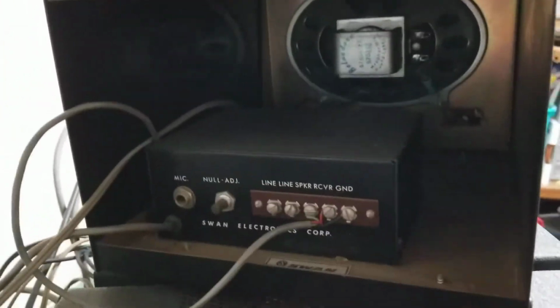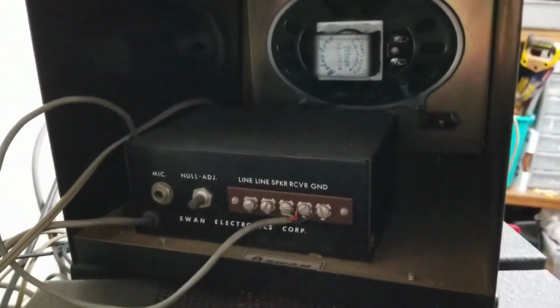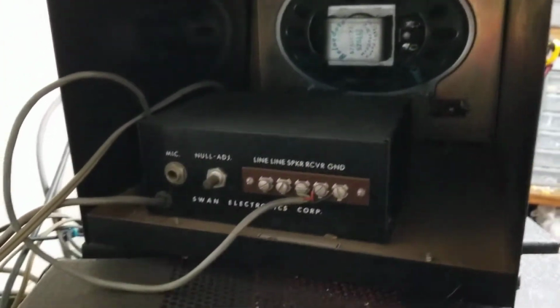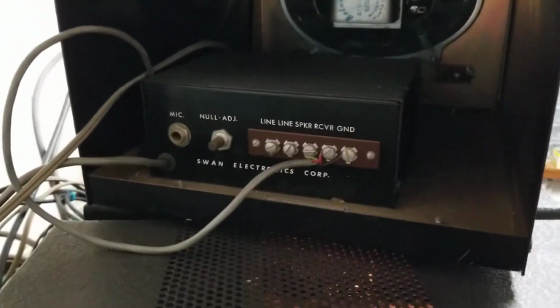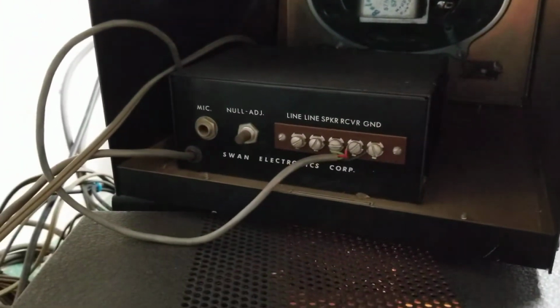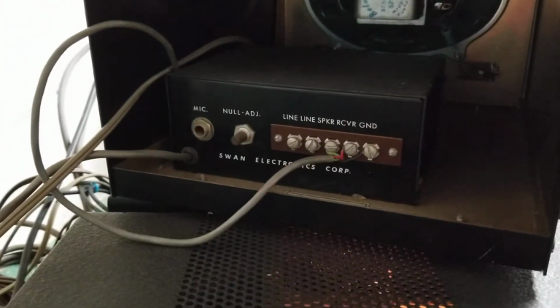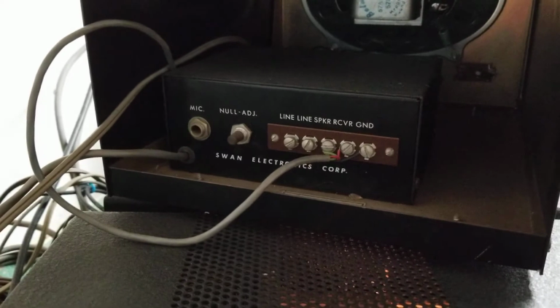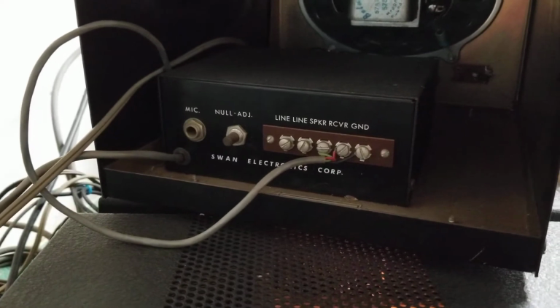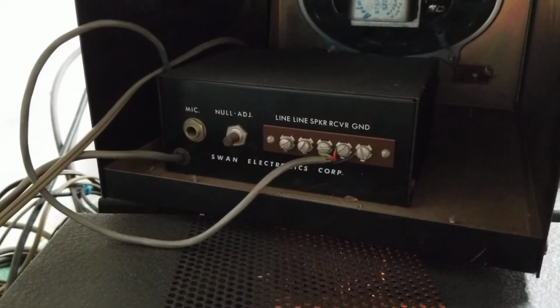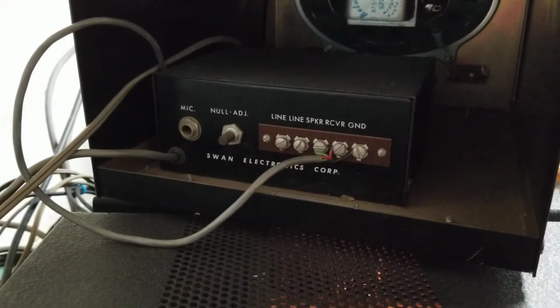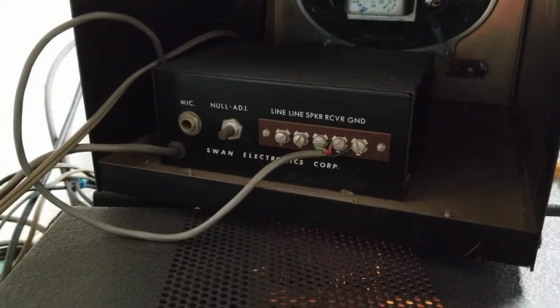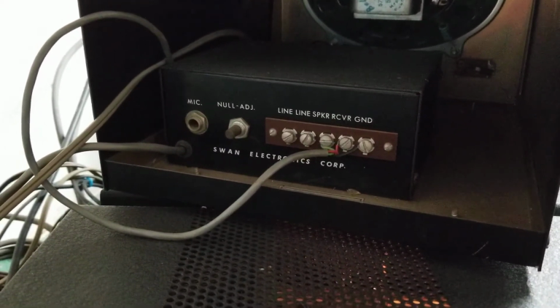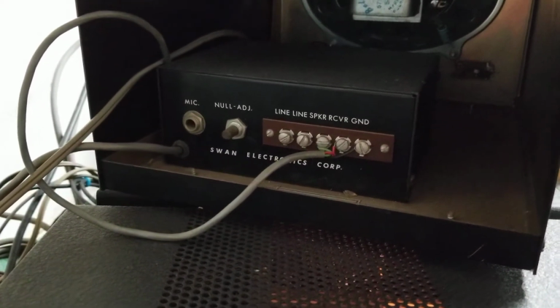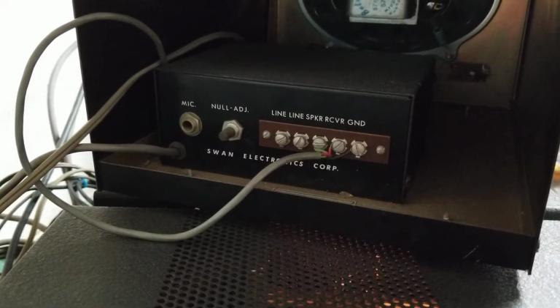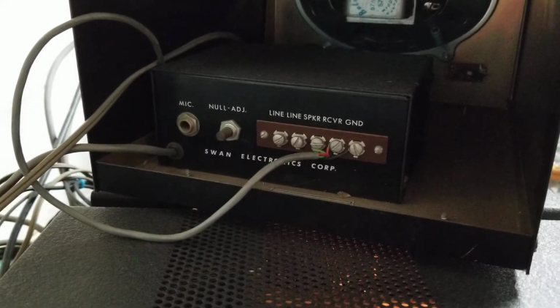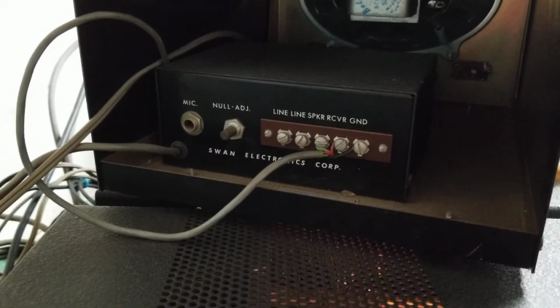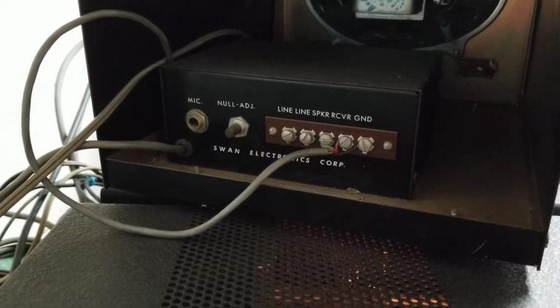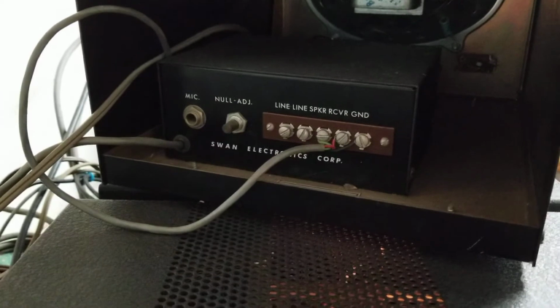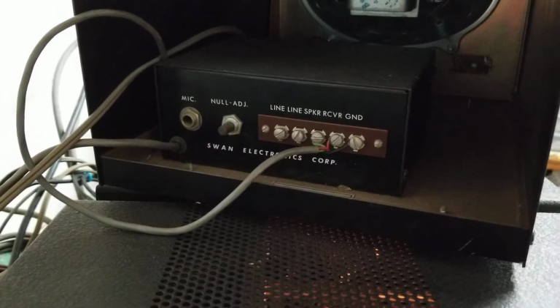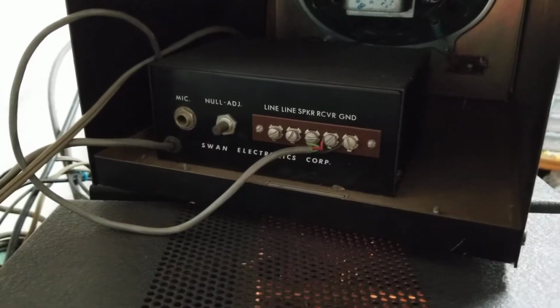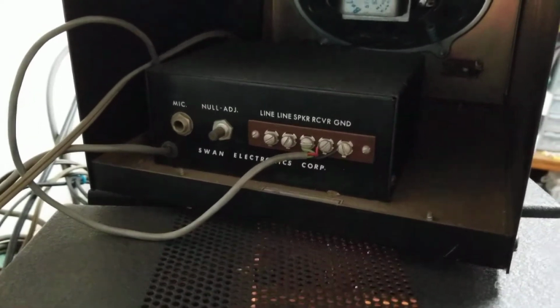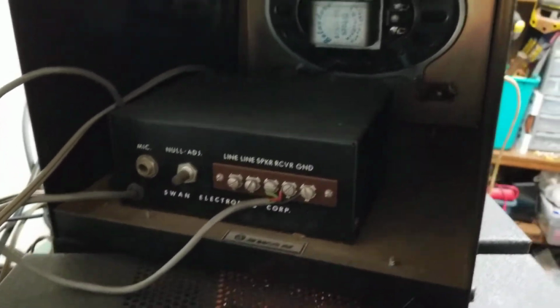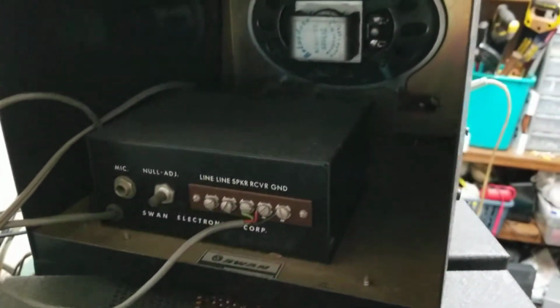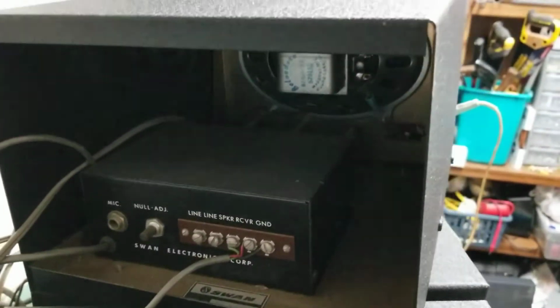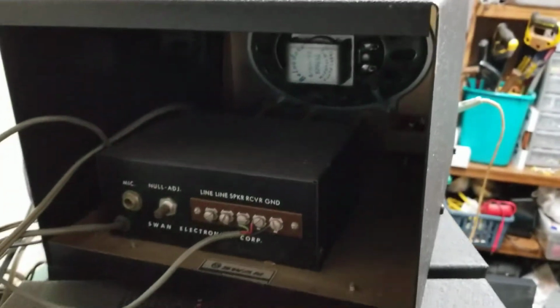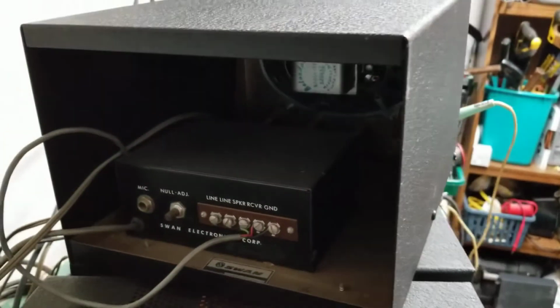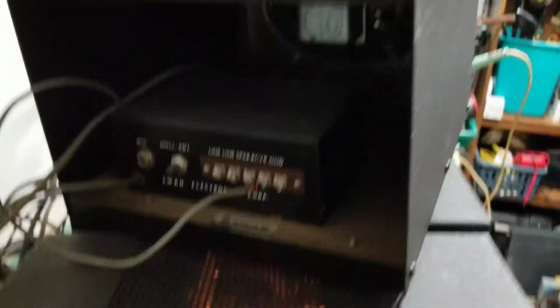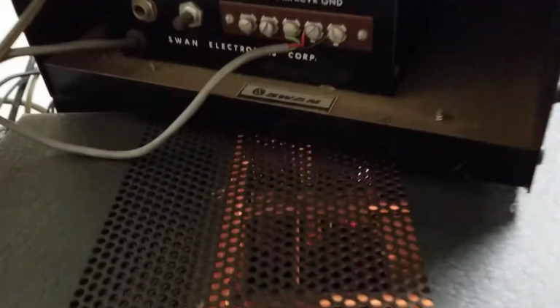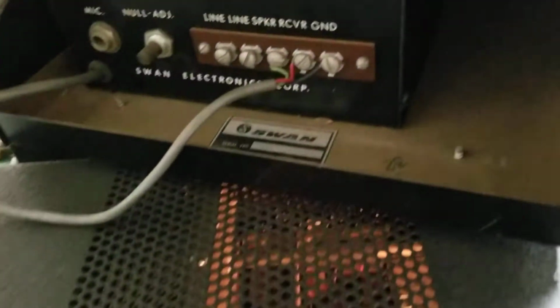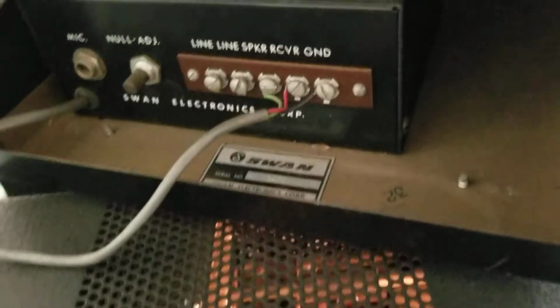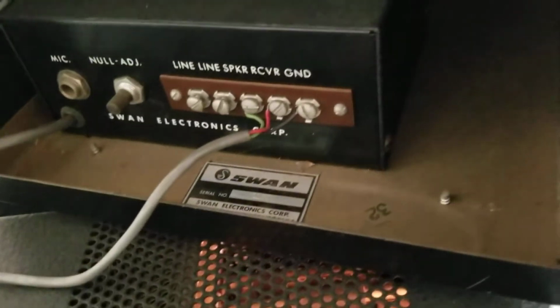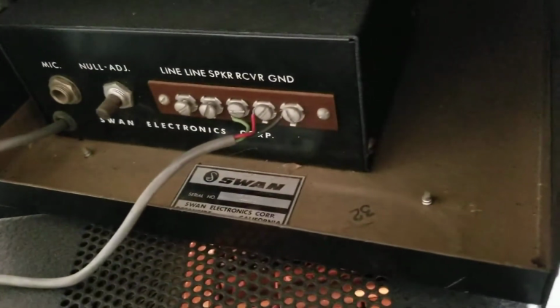Obviously there's the speaker and there's your connections right there. I do have all the wiring for this thing to be used if needed for the phone patch portion. And there's the label right there.